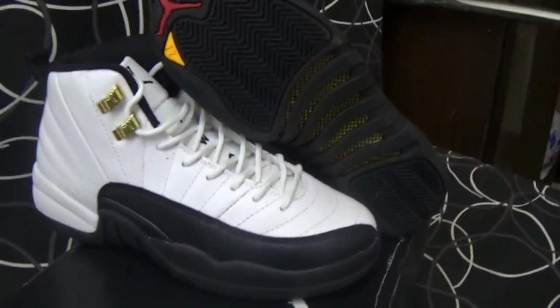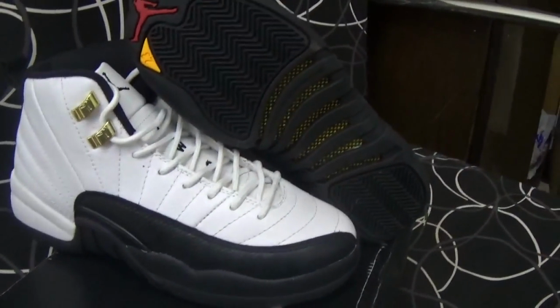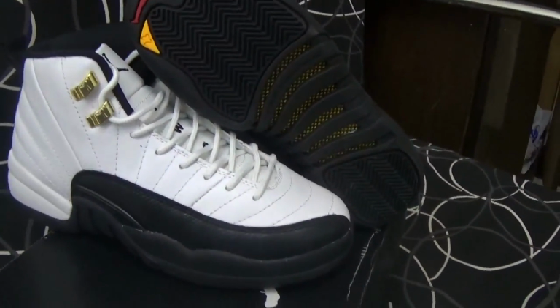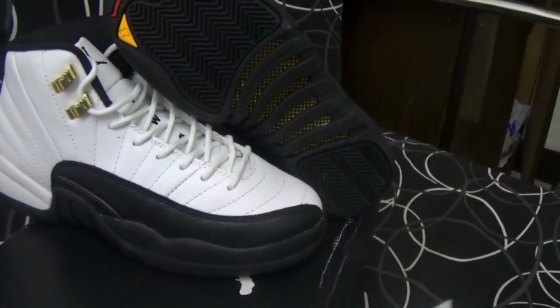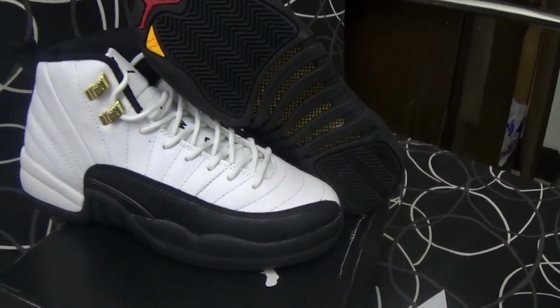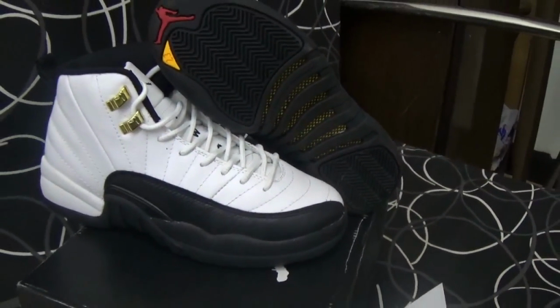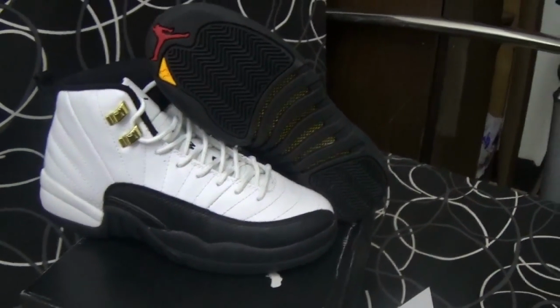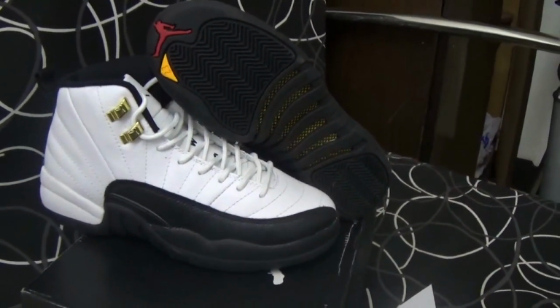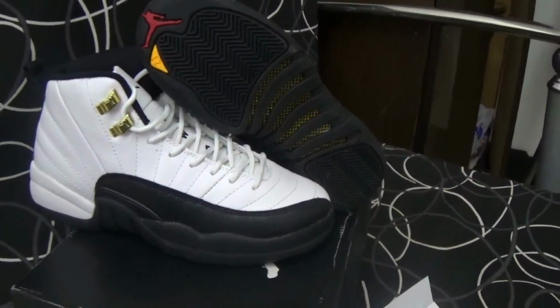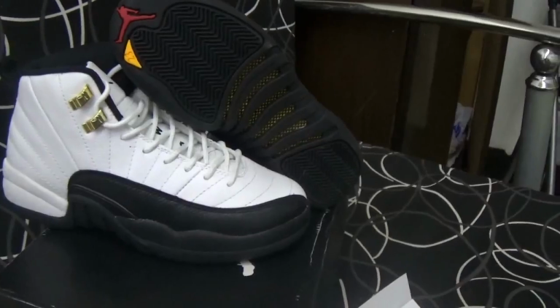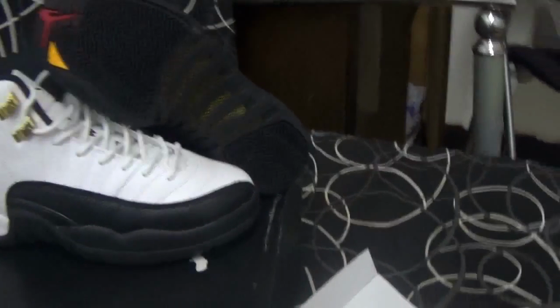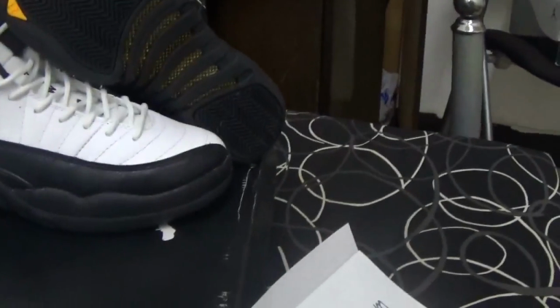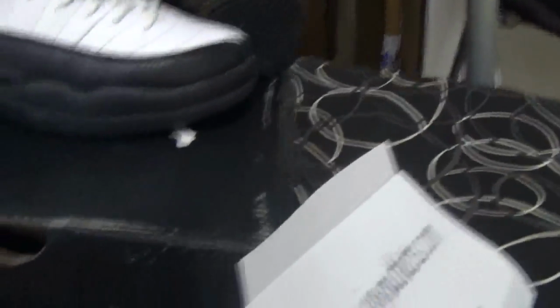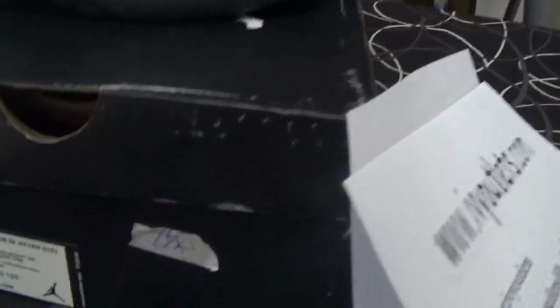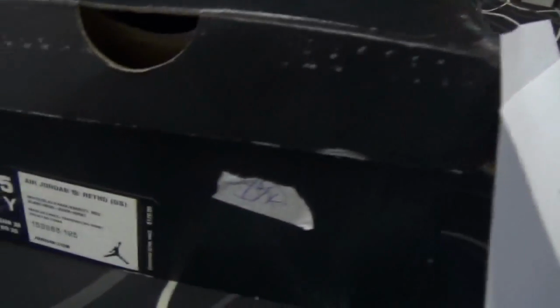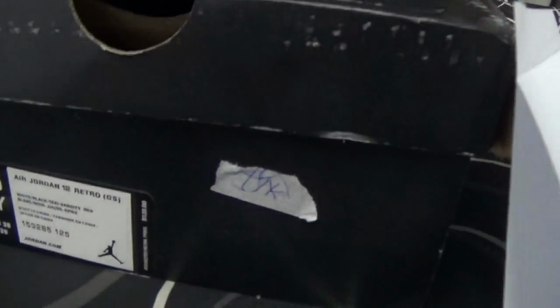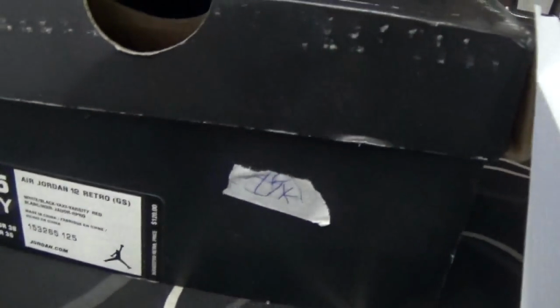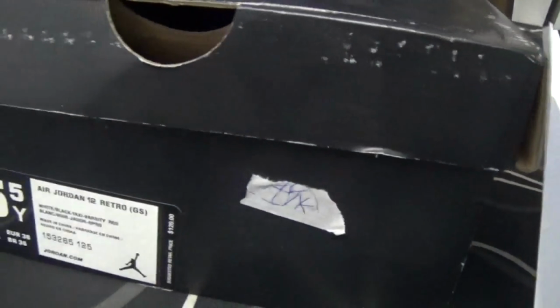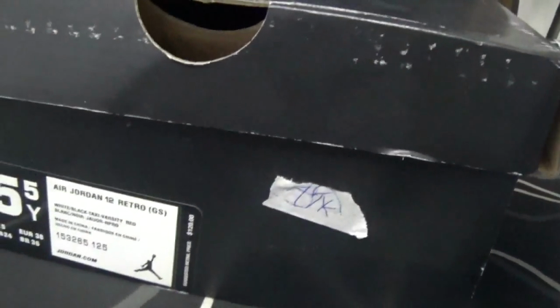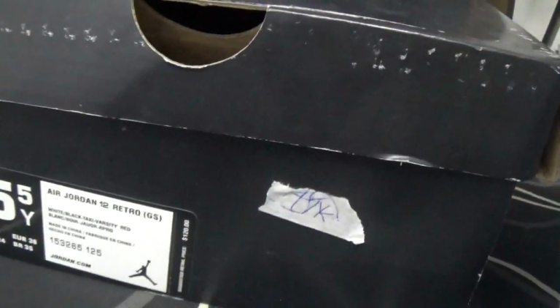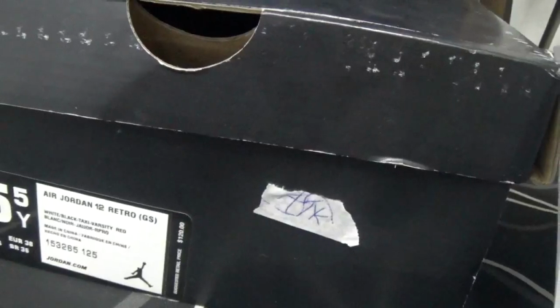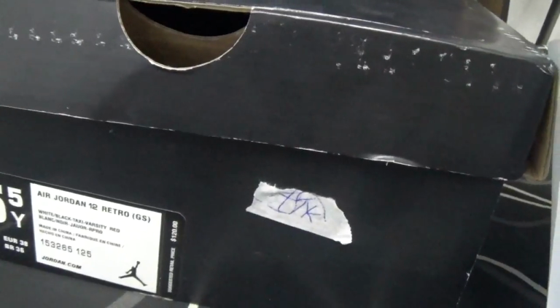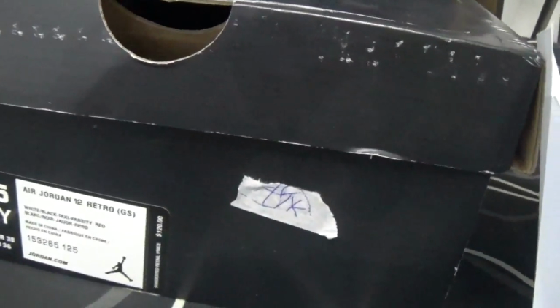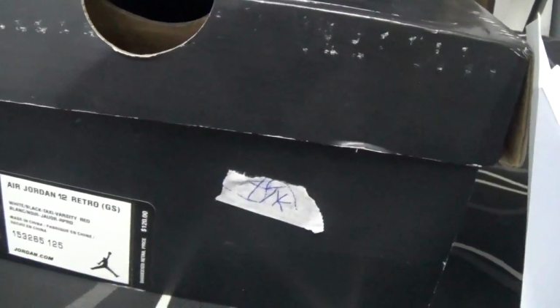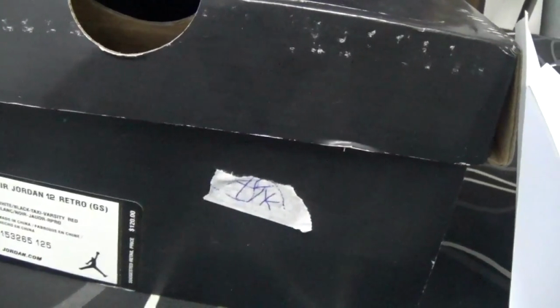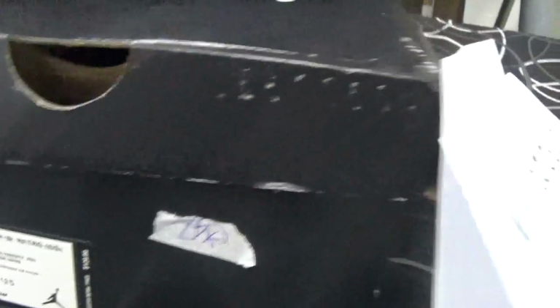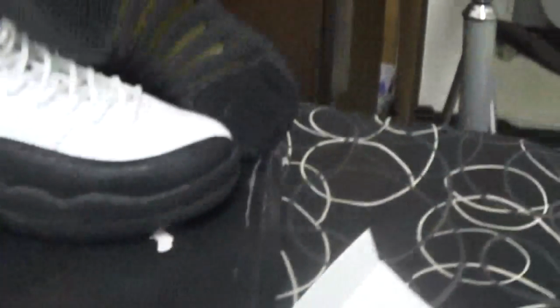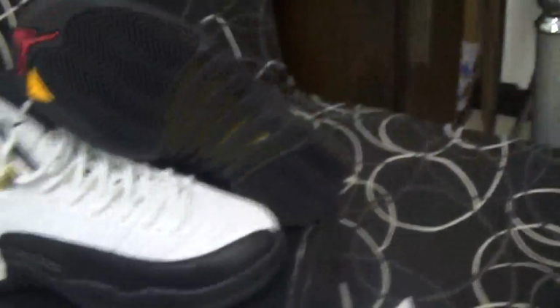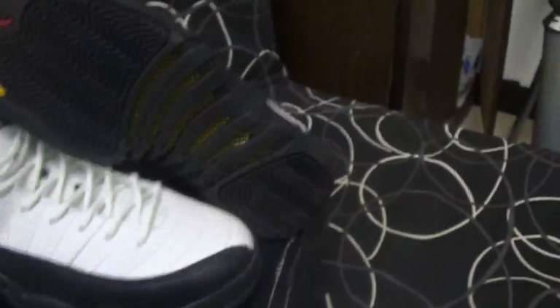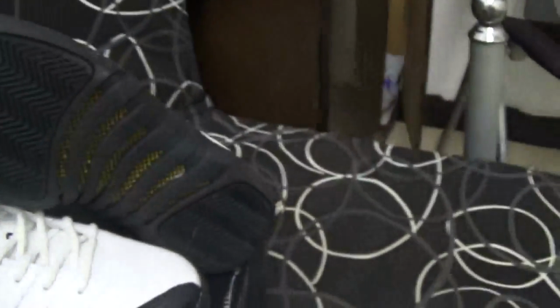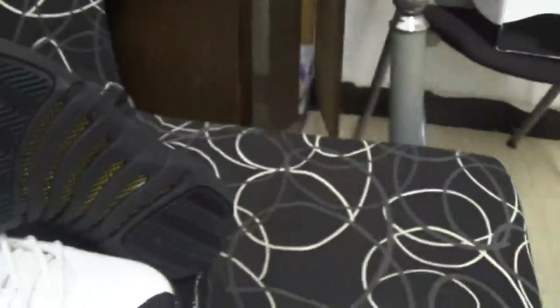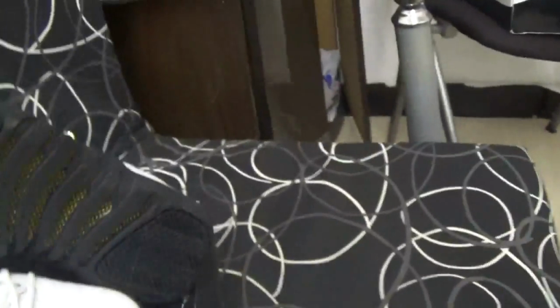This shoes is in a smaller size, and as we can see the shoes box it says Jordan 12. So let me show the details for all of you.